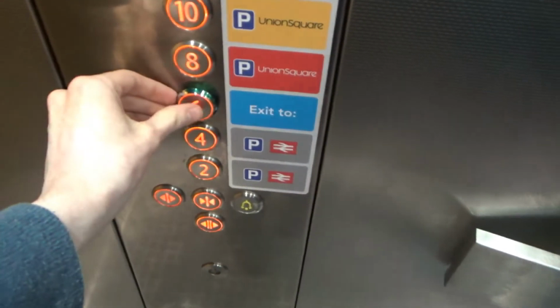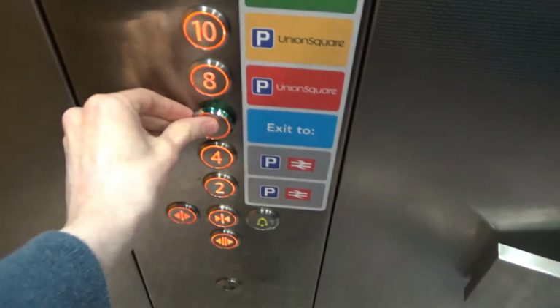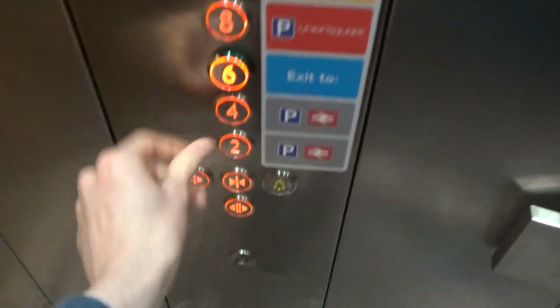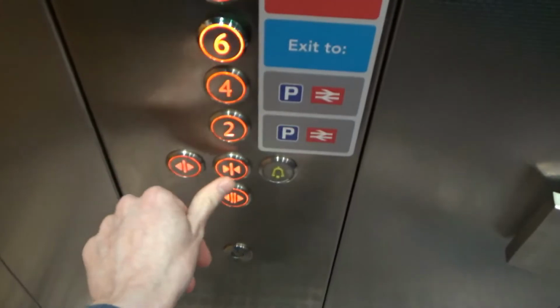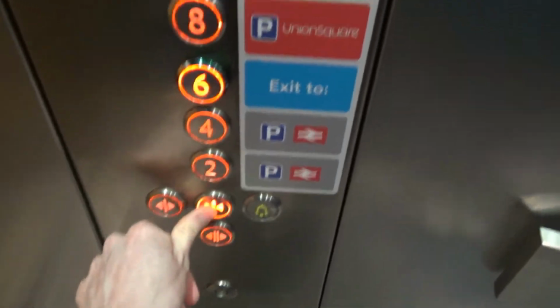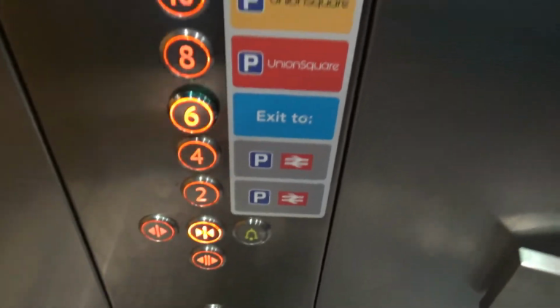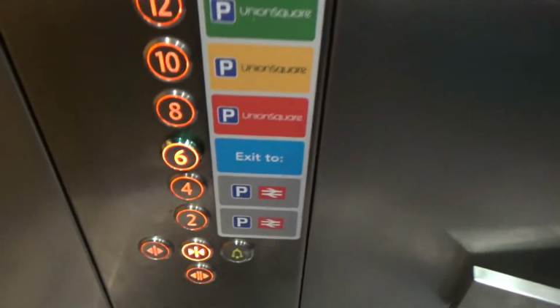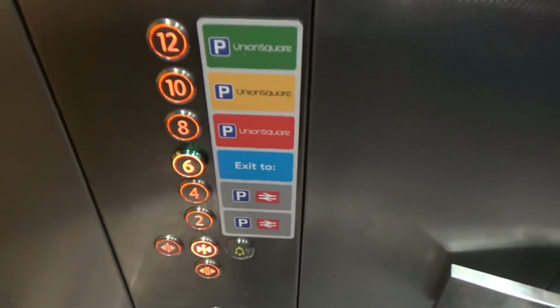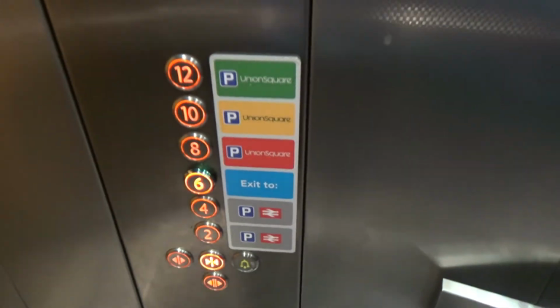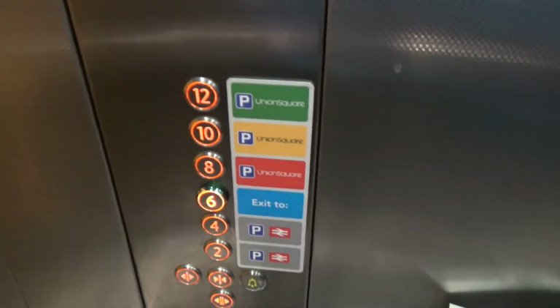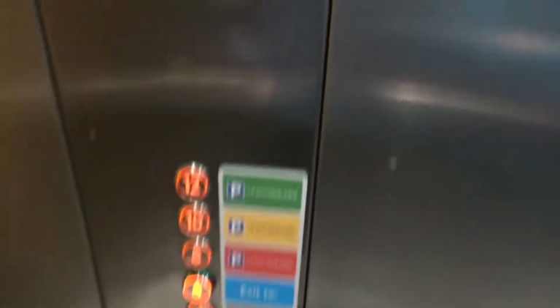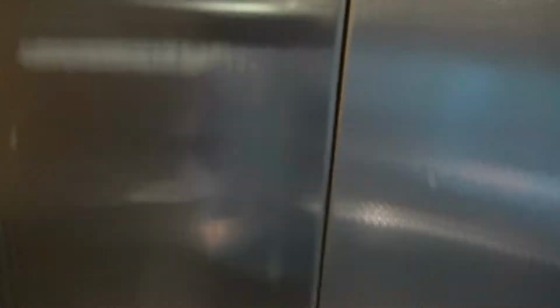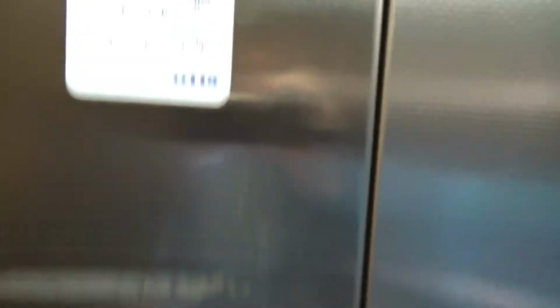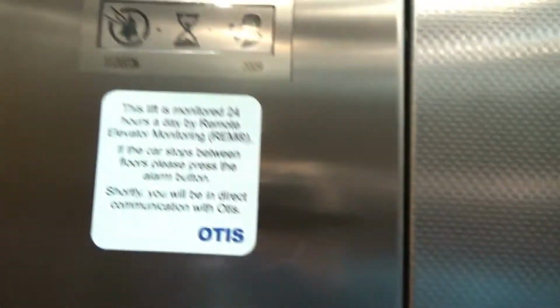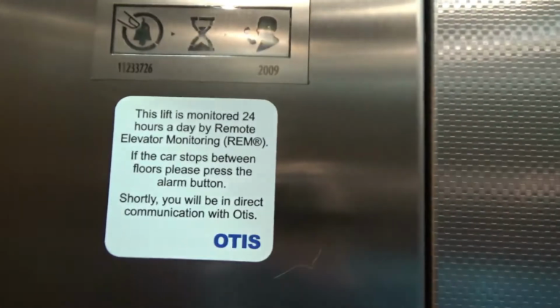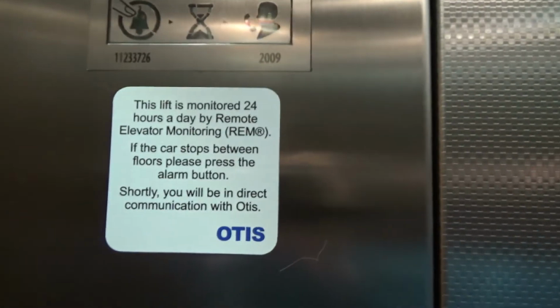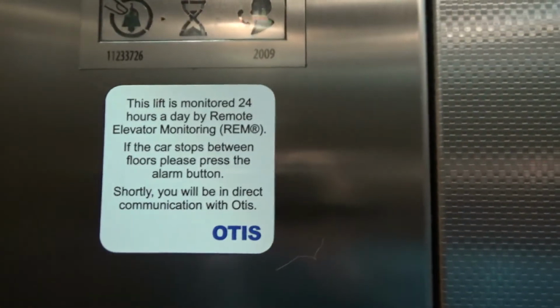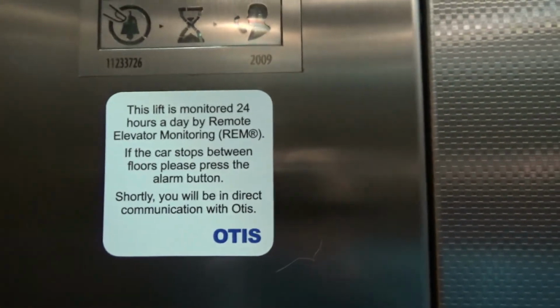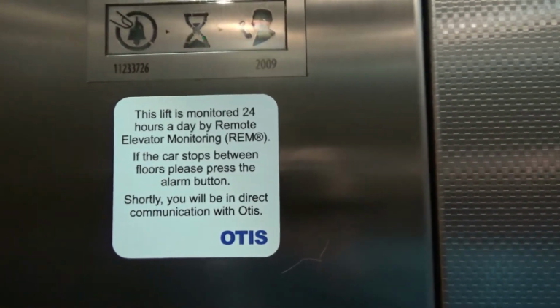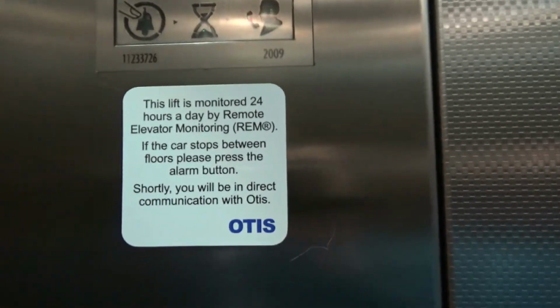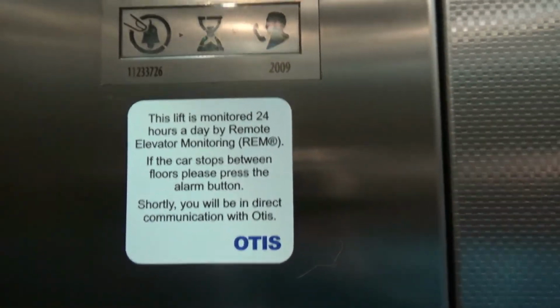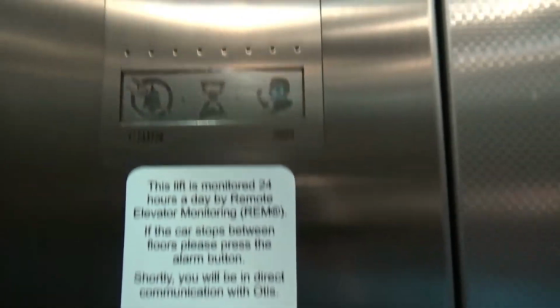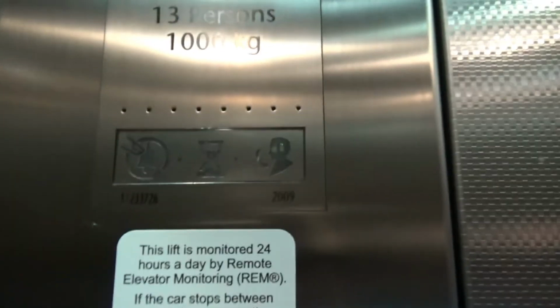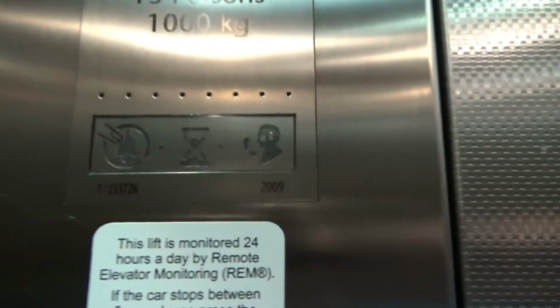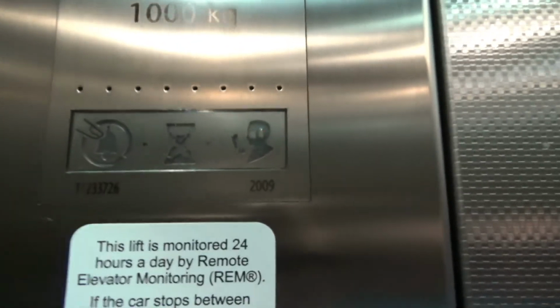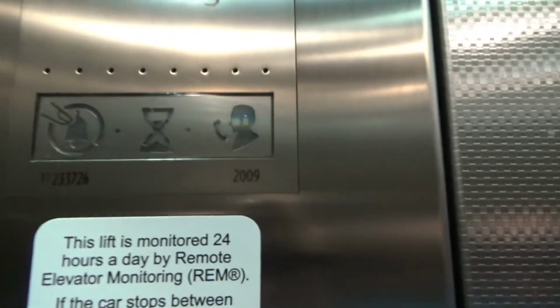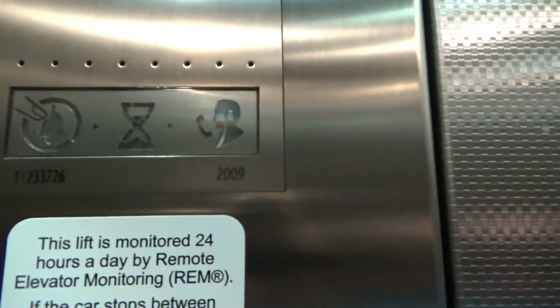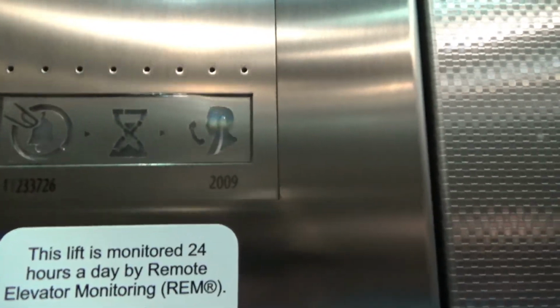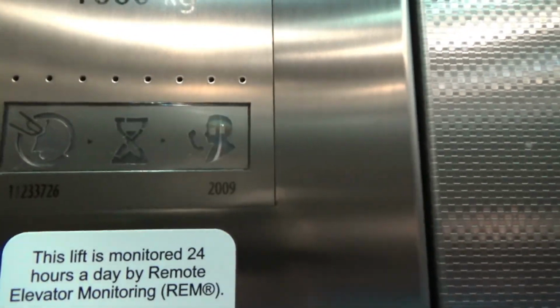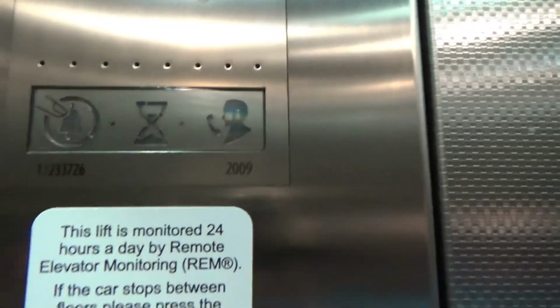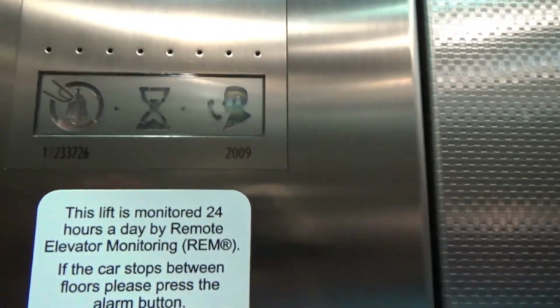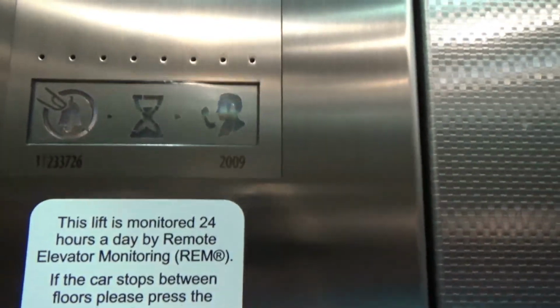I'll end up on the floor where the exit is. As you can see, it's maintained by Otis, installed in 2009.